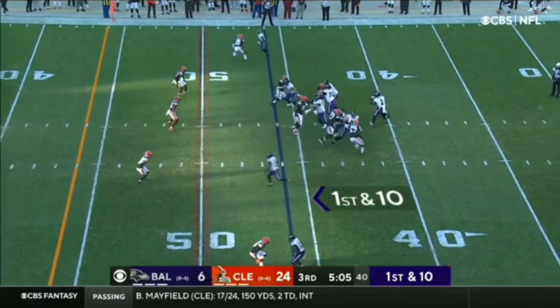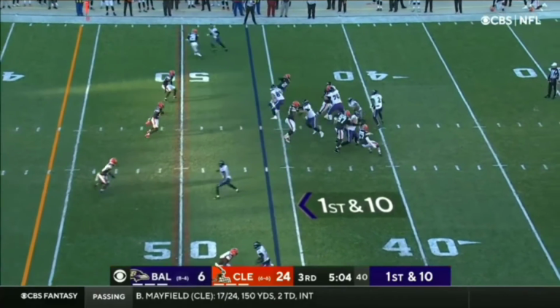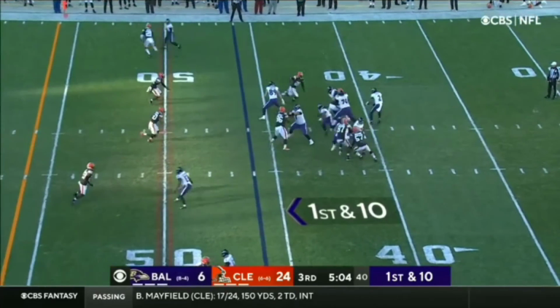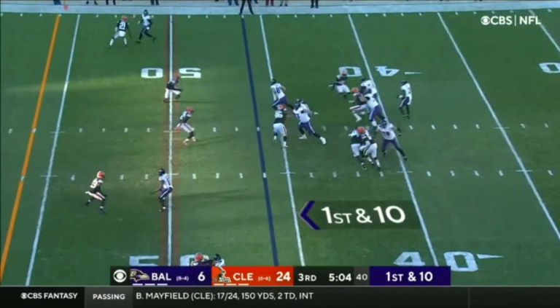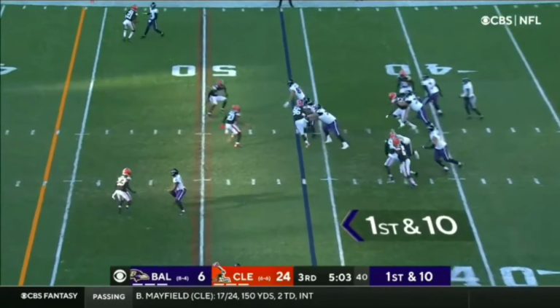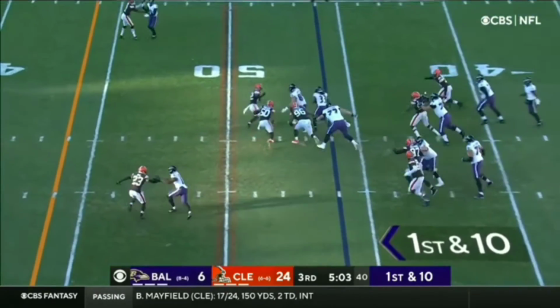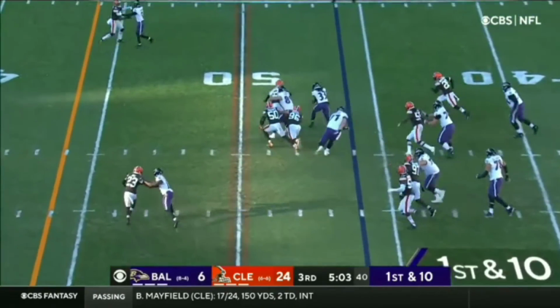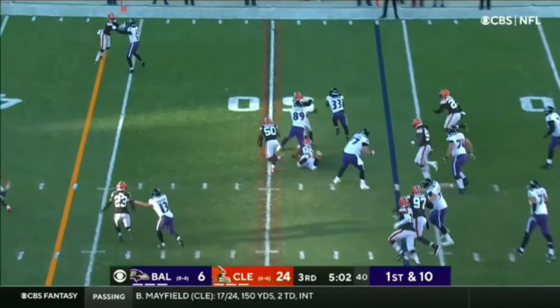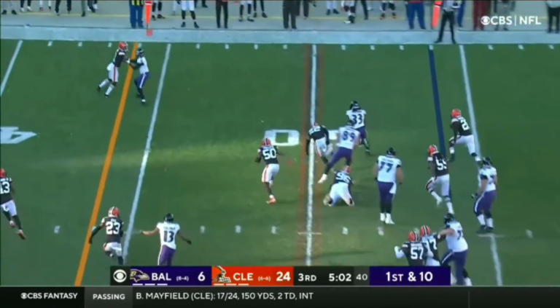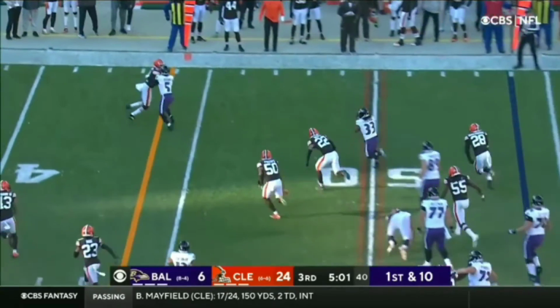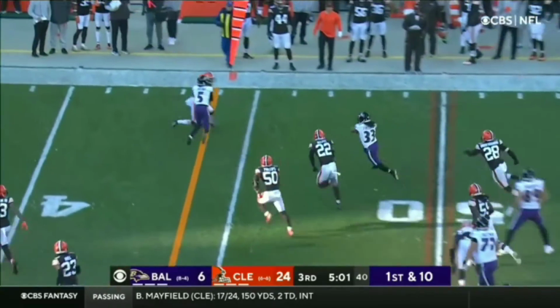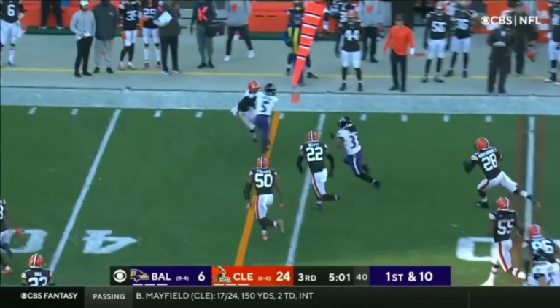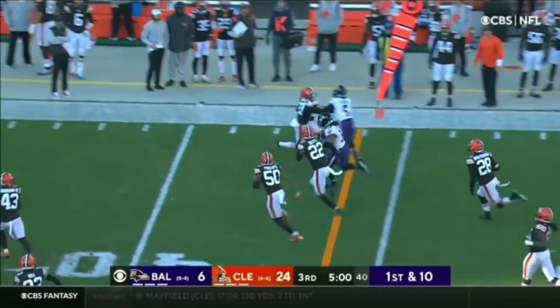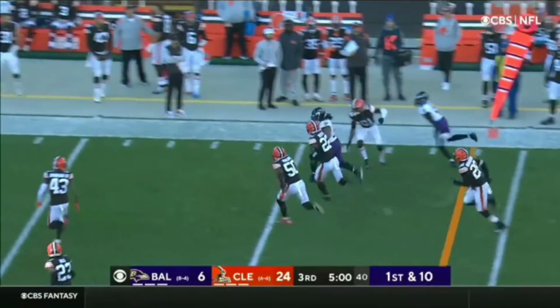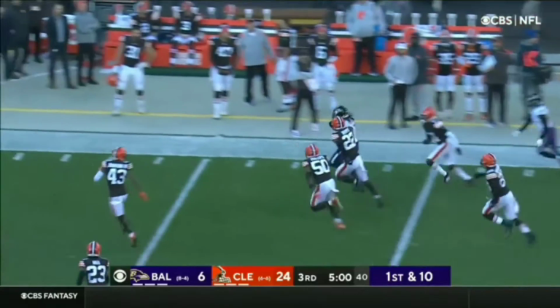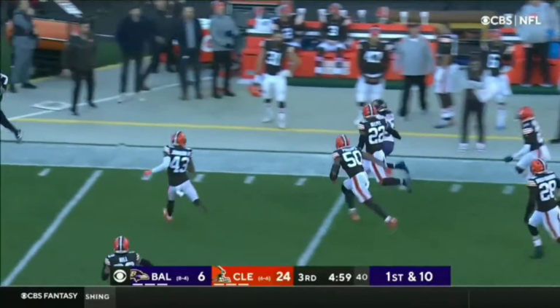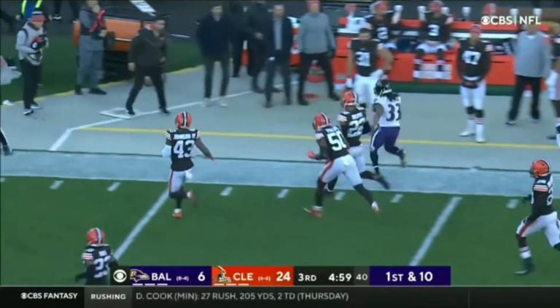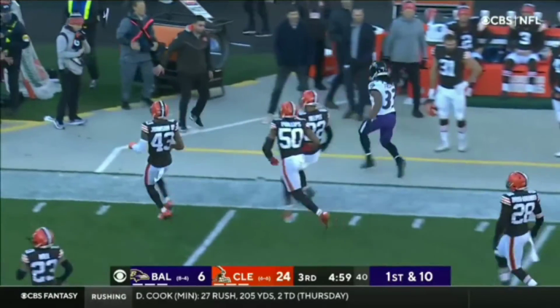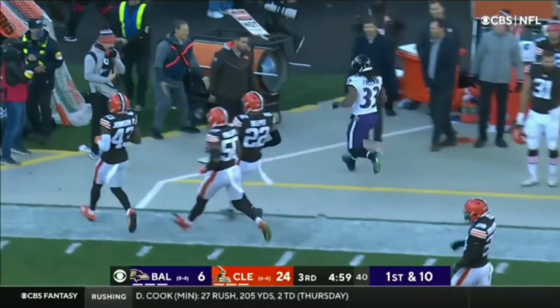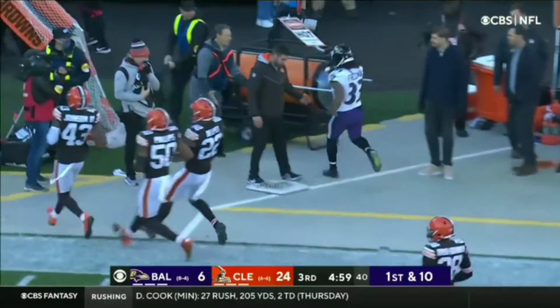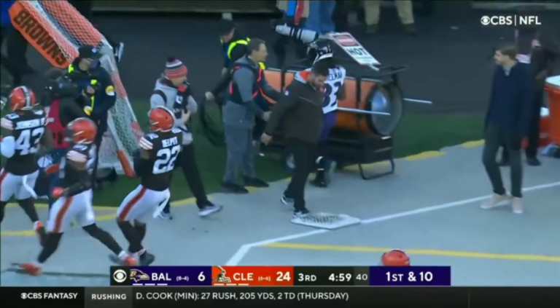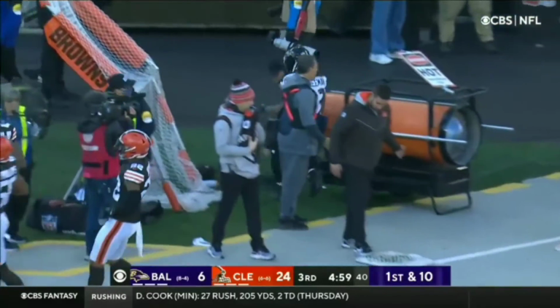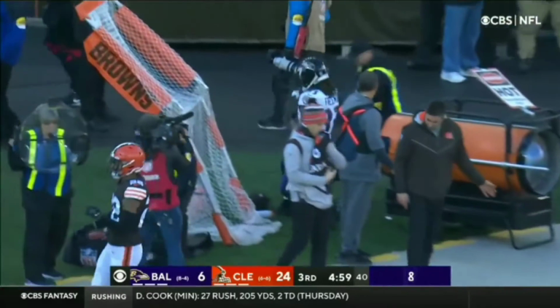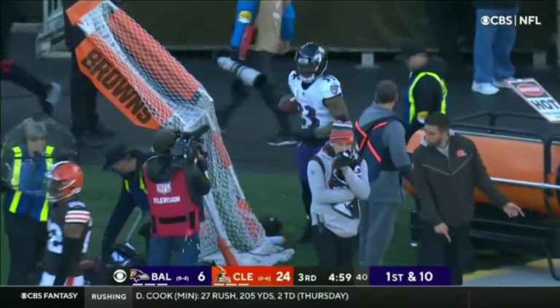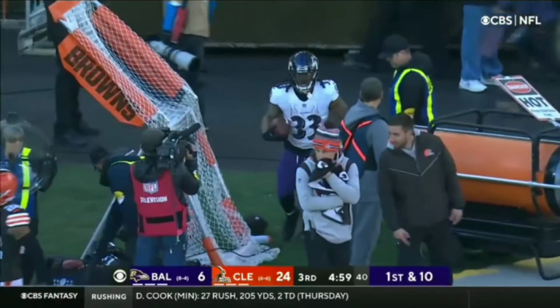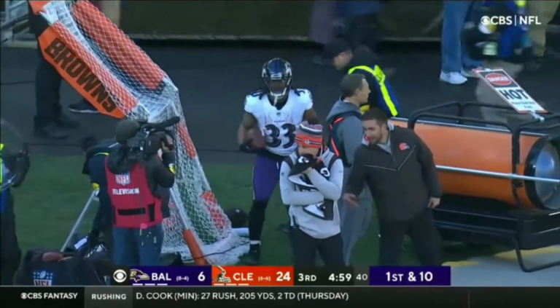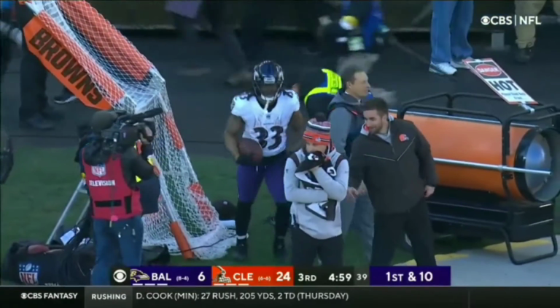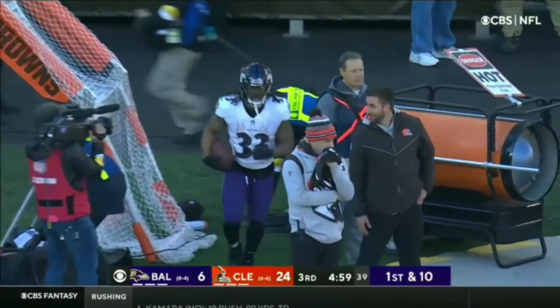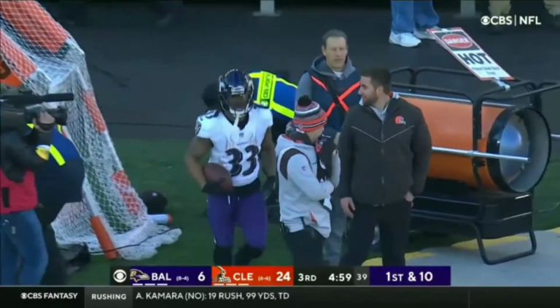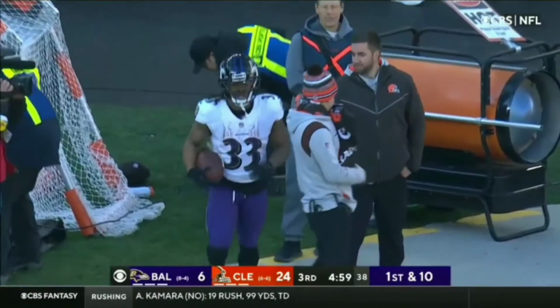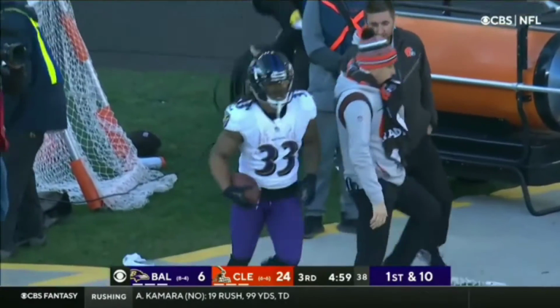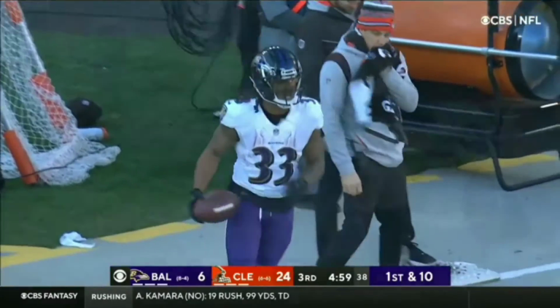Number eight, first and ten. Here's a handoff — Freeman, blocked by a couple including Brown and Andrews, and he runs out of bounds, but not before.